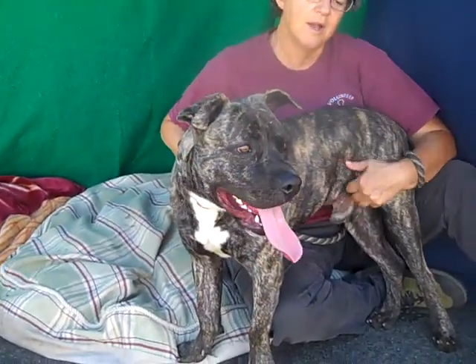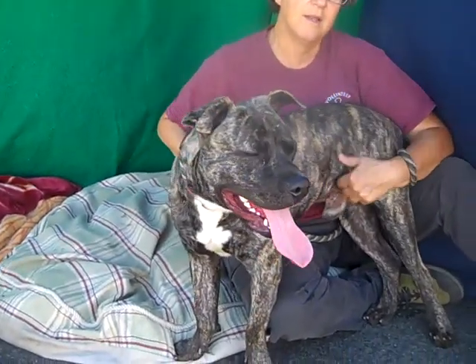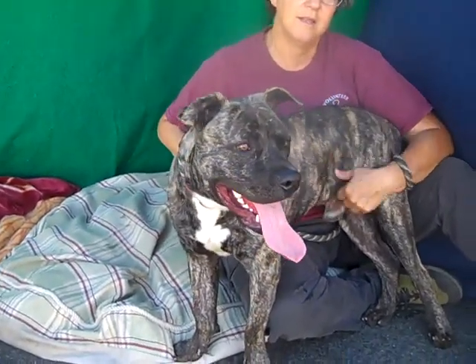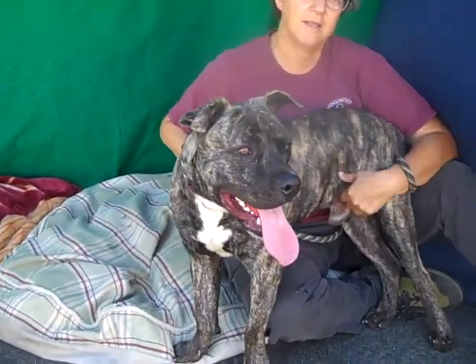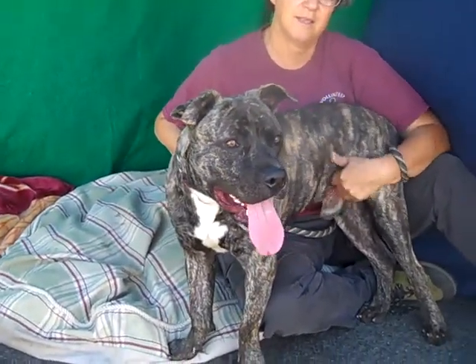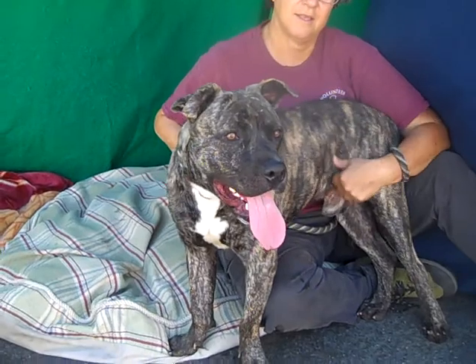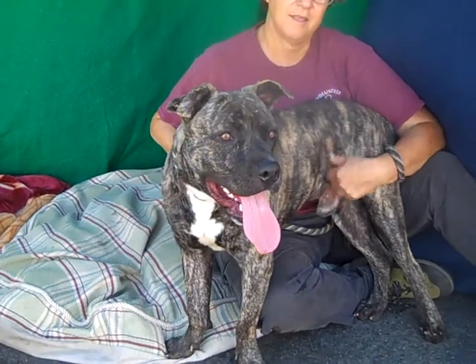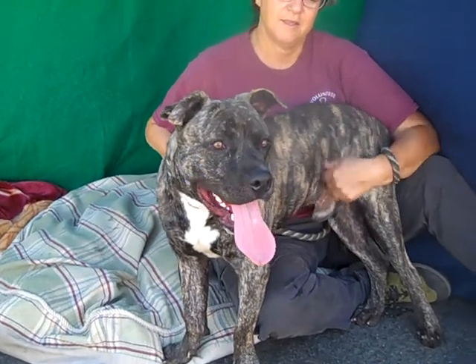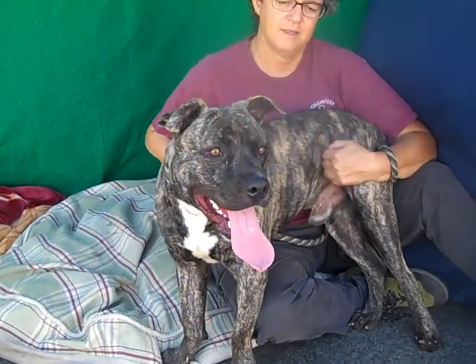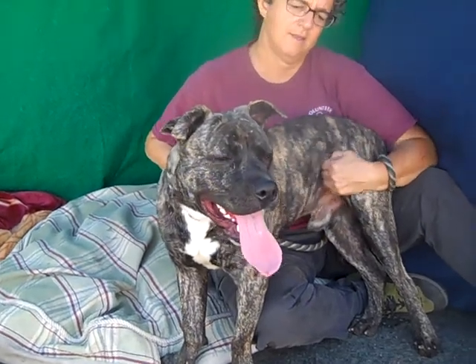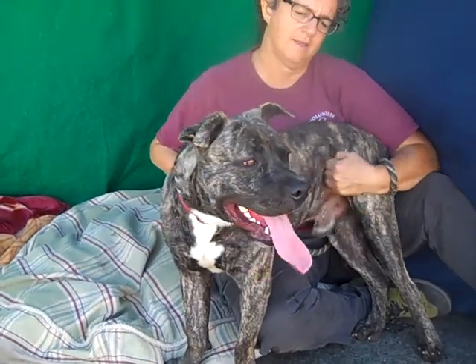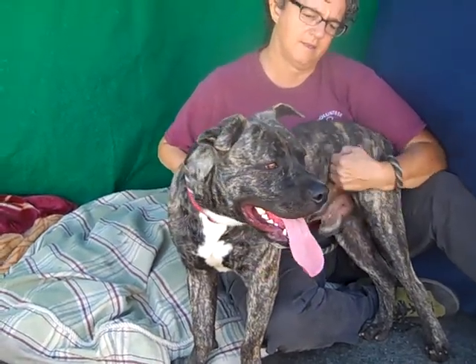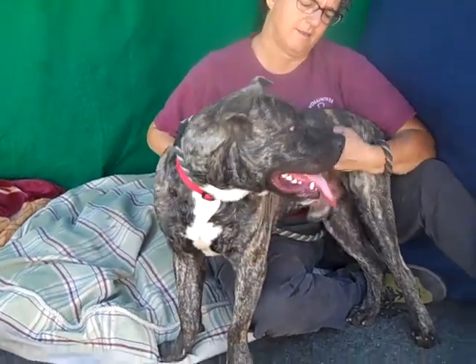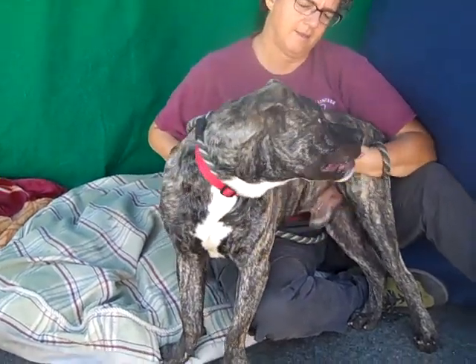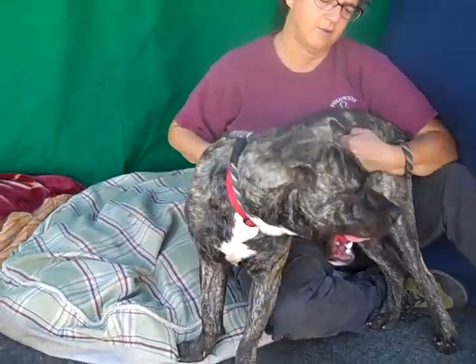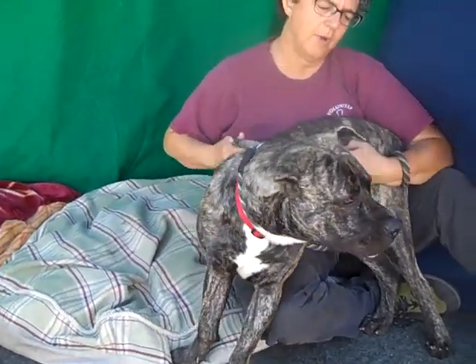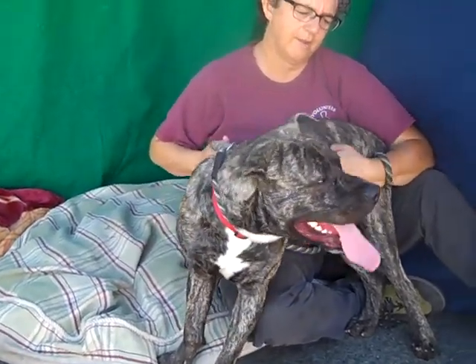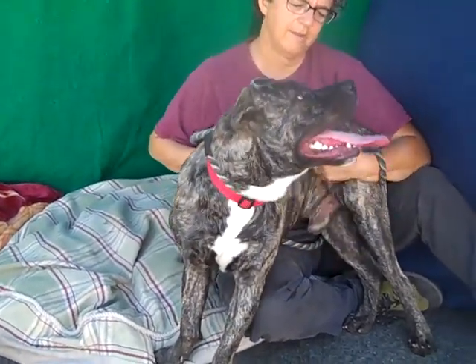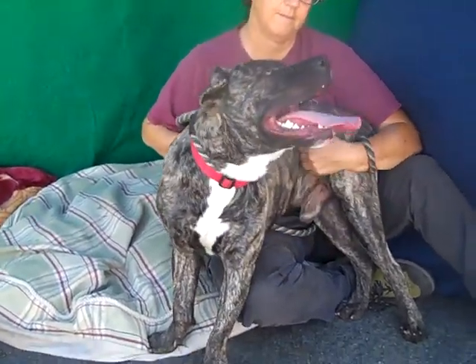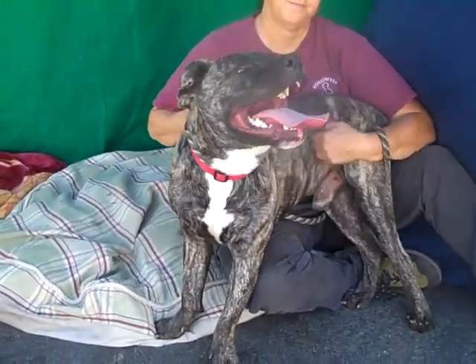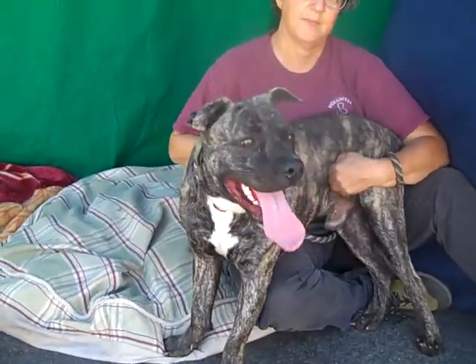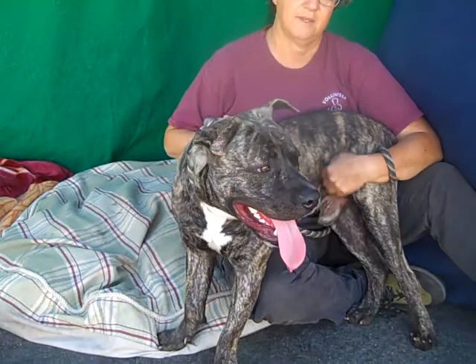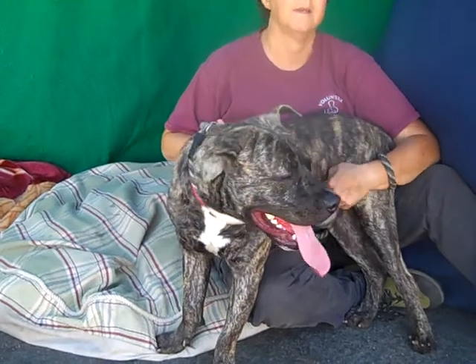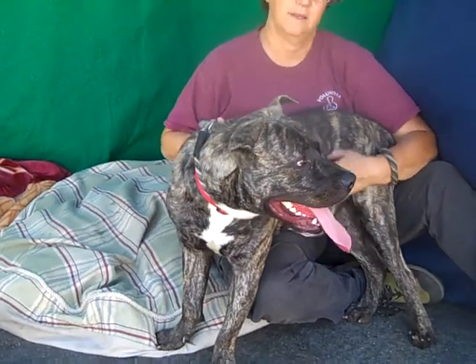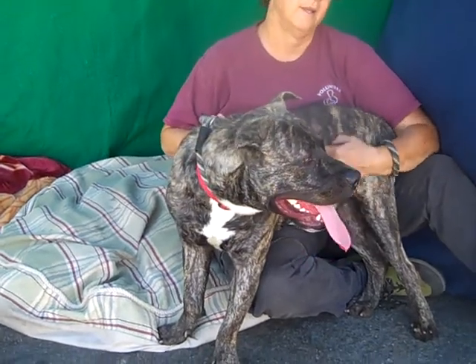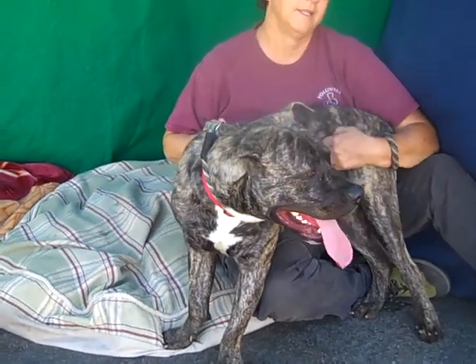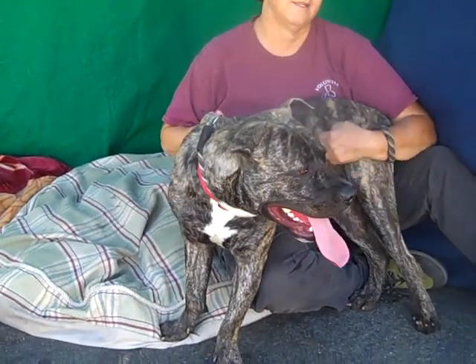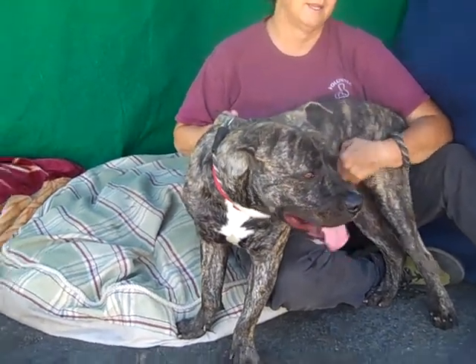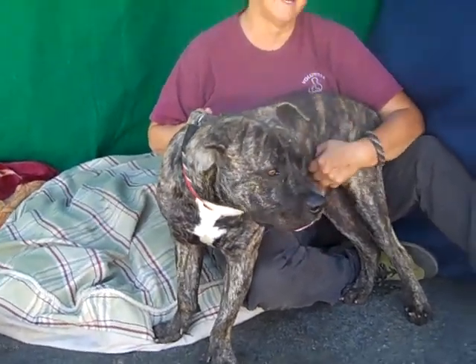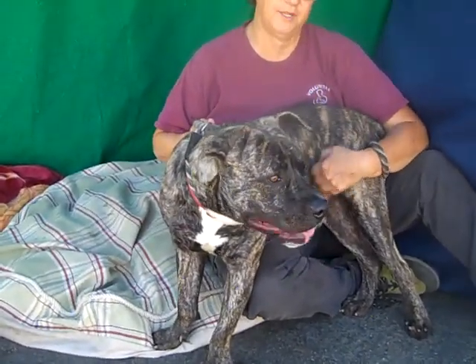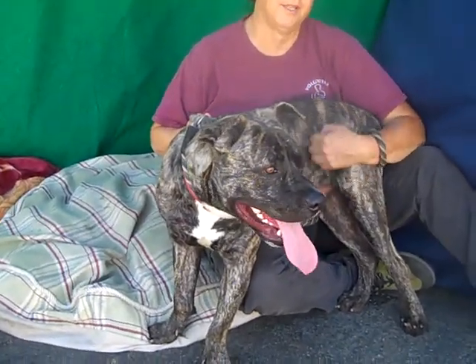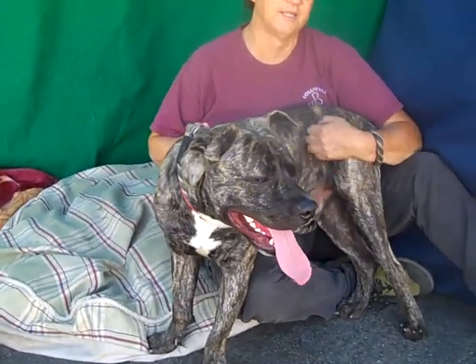Typical of this kind of breed, they need activity. They need somebody to train them, and they need hiking, walking. They need to be kept going. They need an activity level.